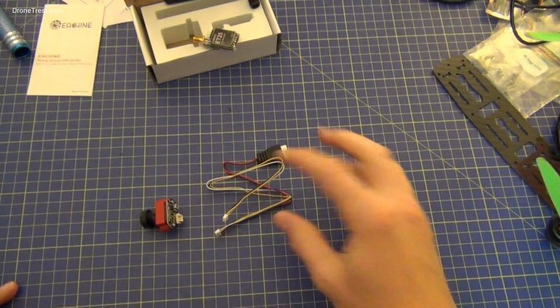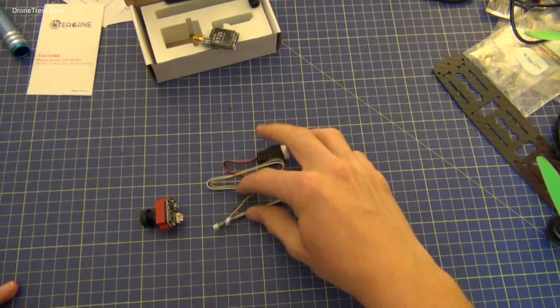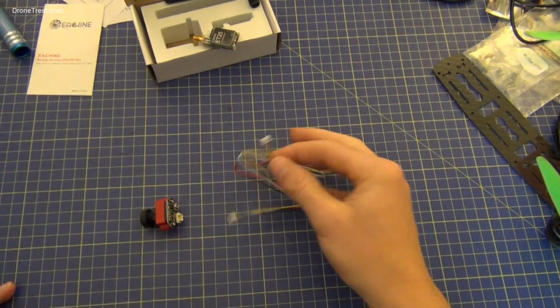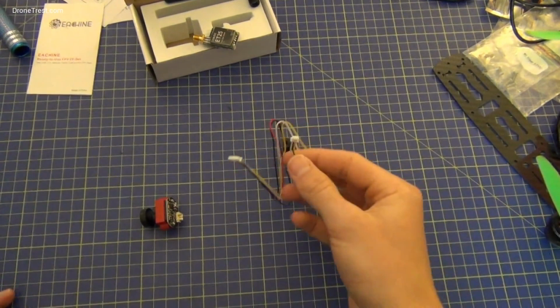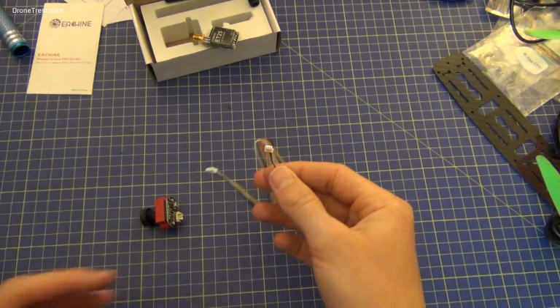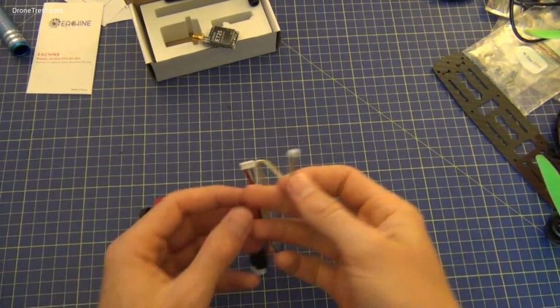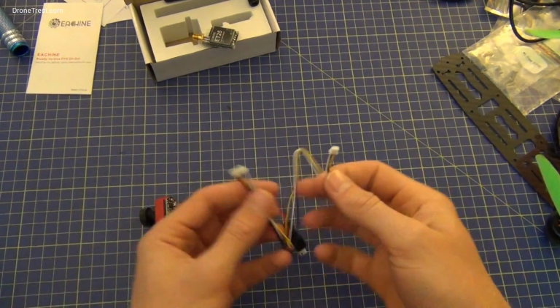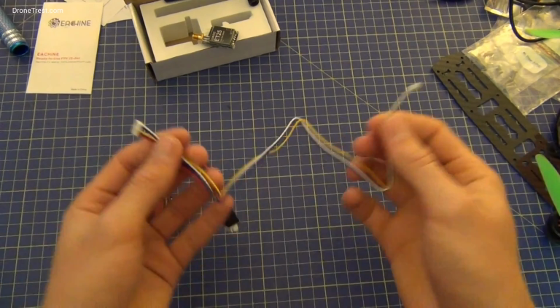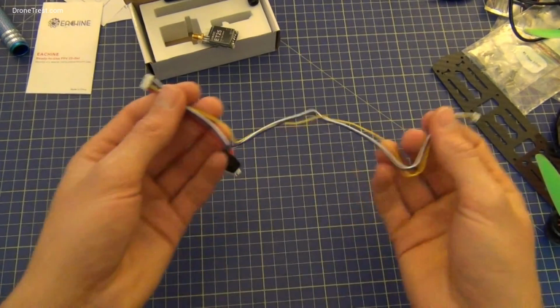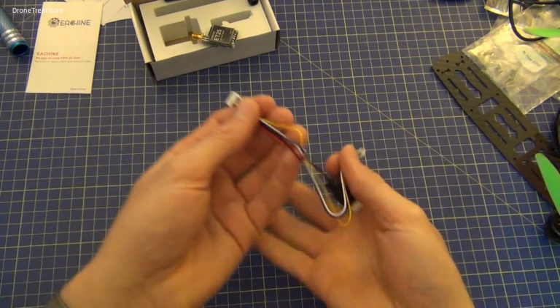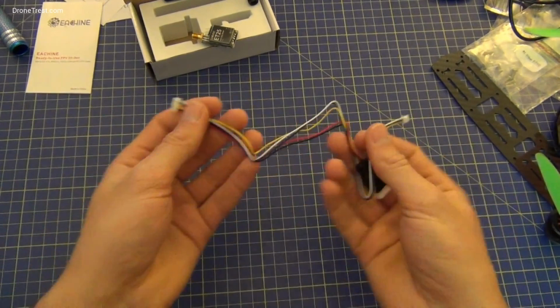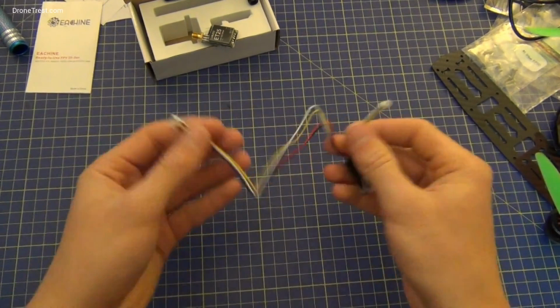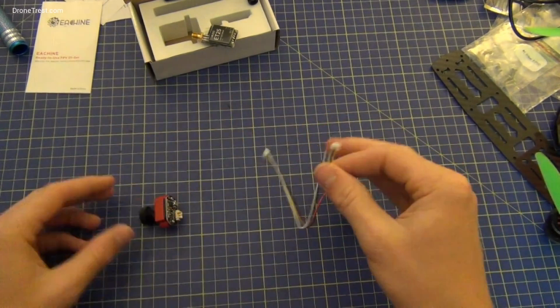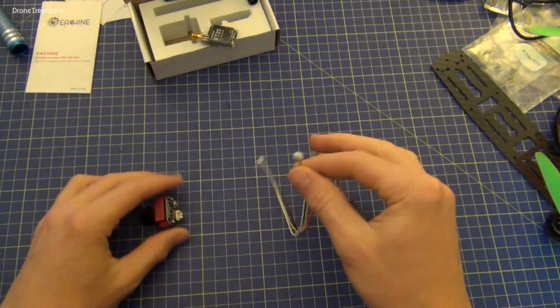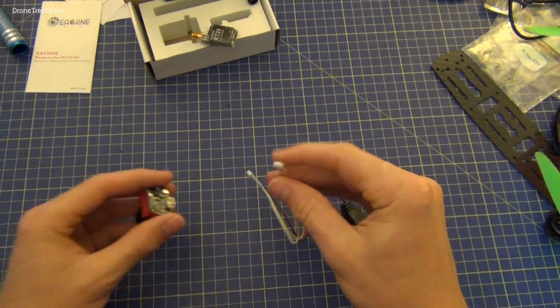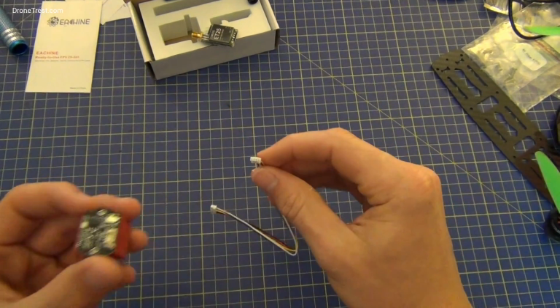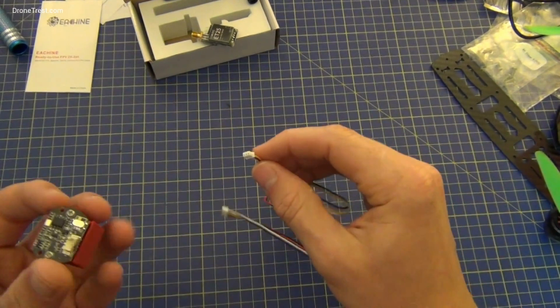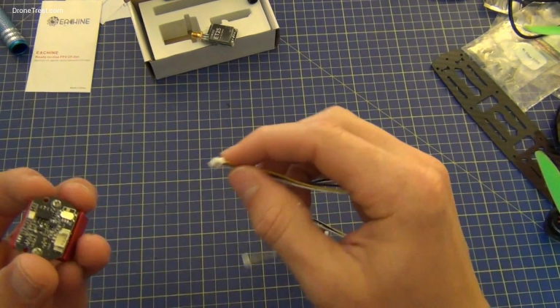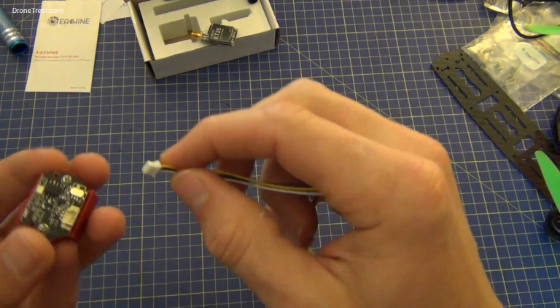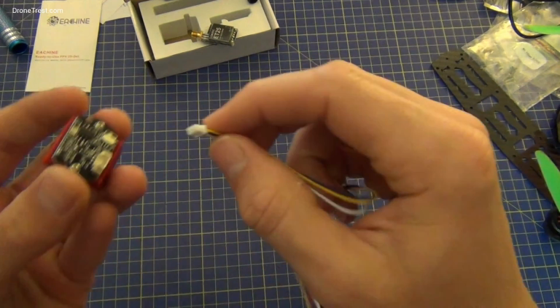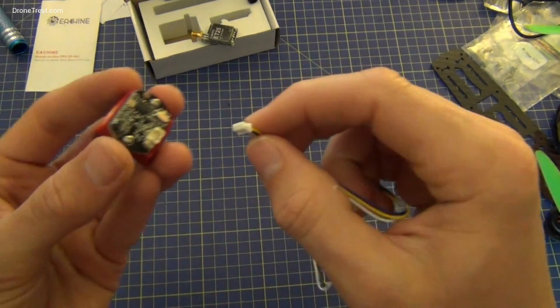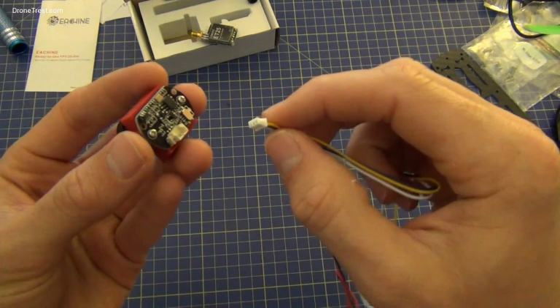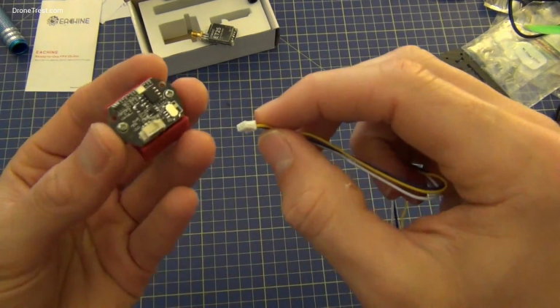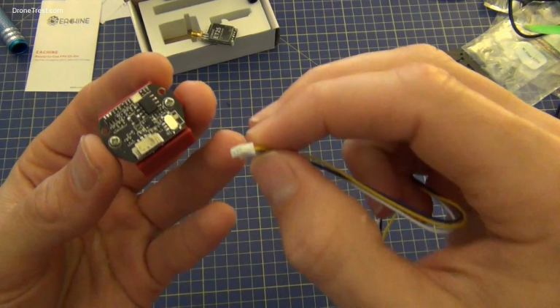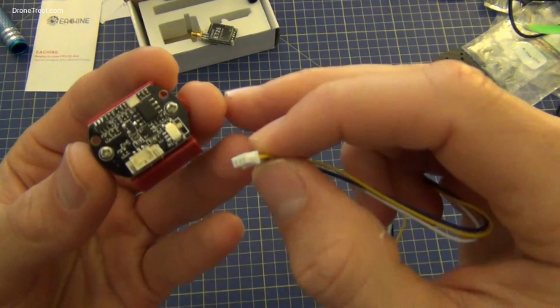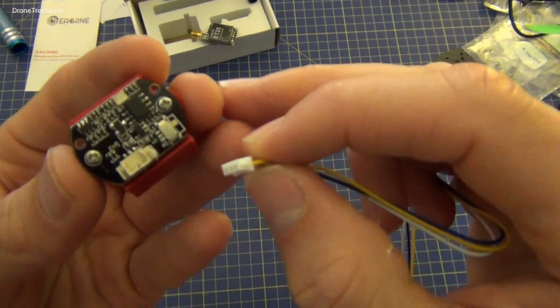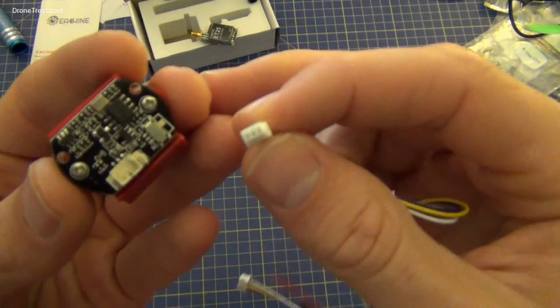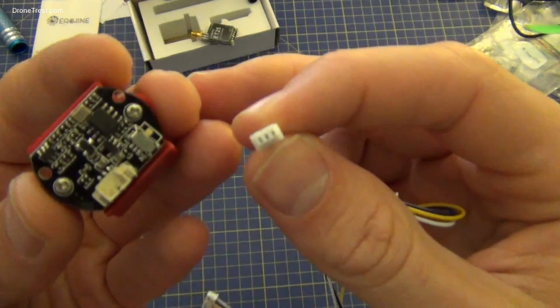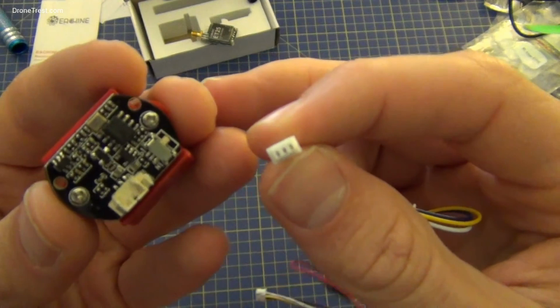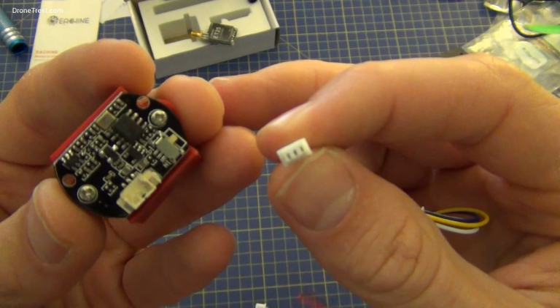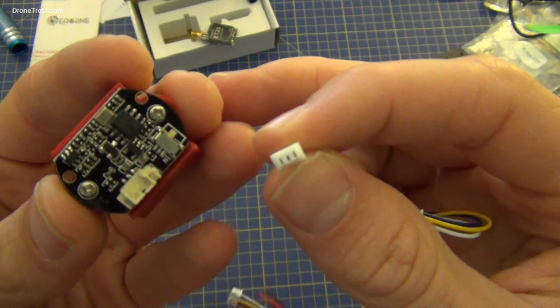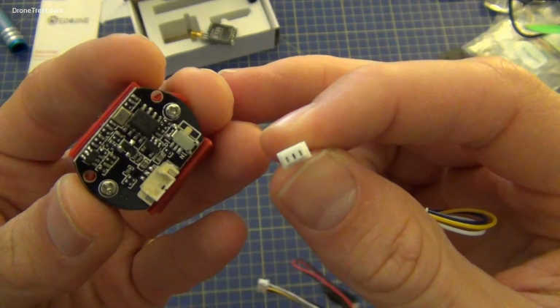Now we're just going to connect everything up. This is the cable pack that you get with it — this clearly connects to the camera here, three to three.